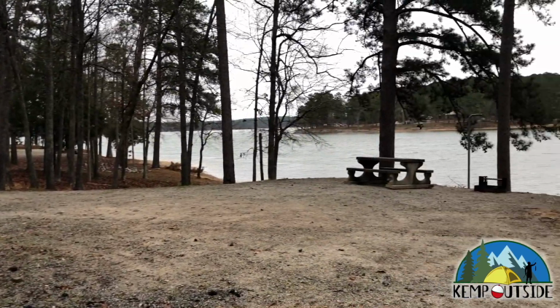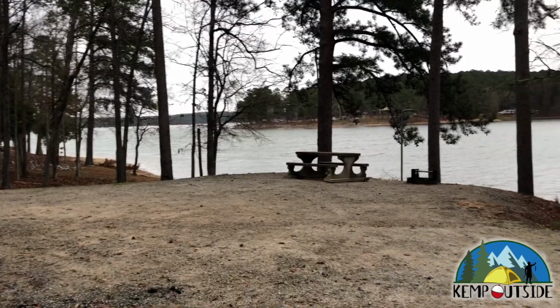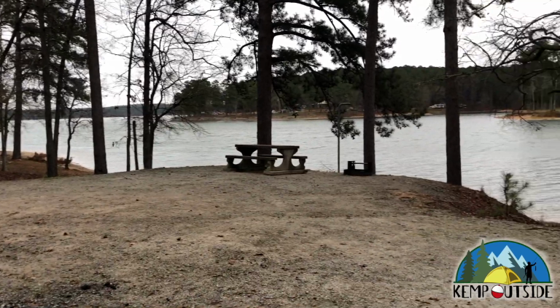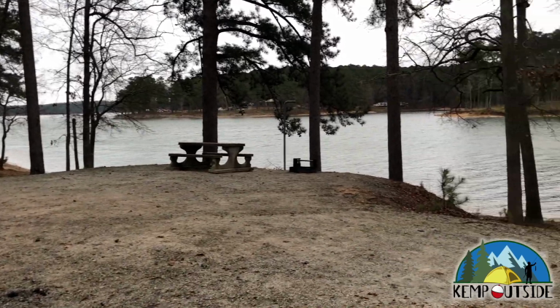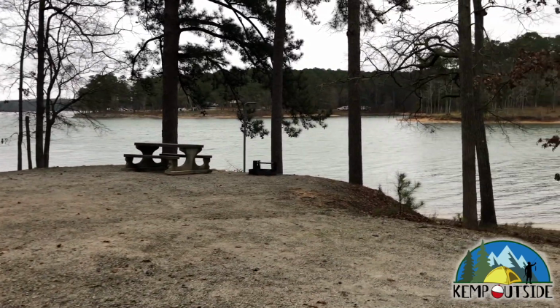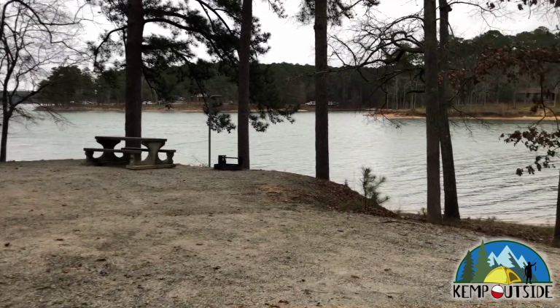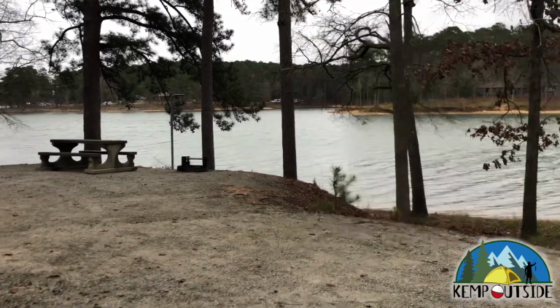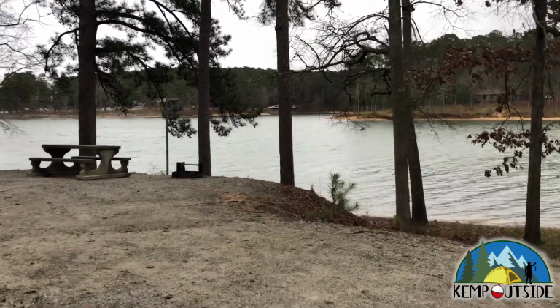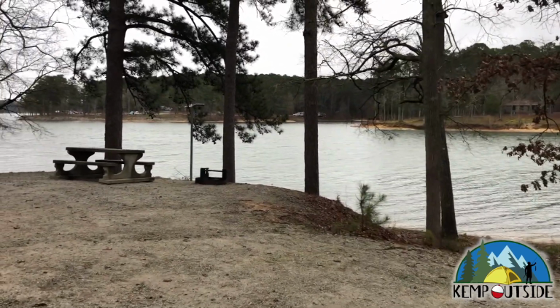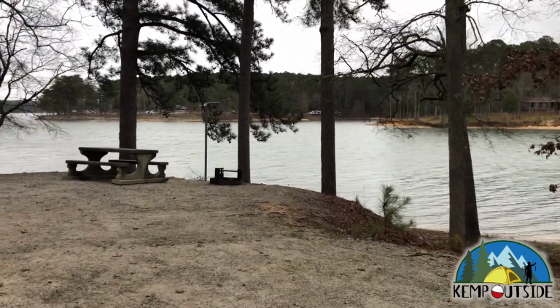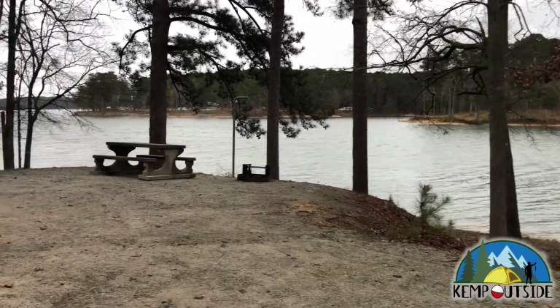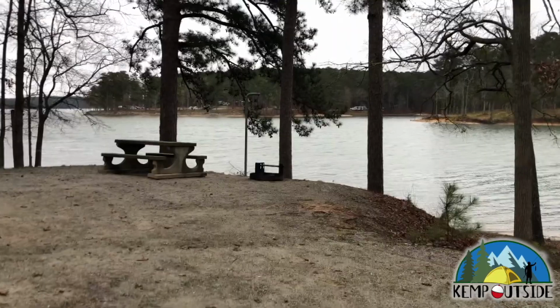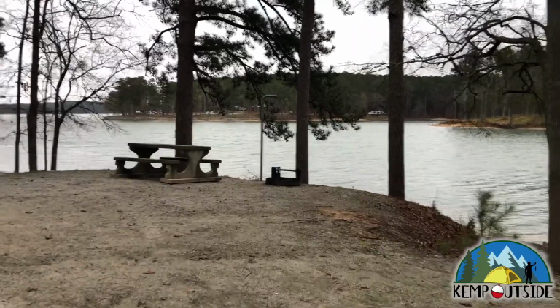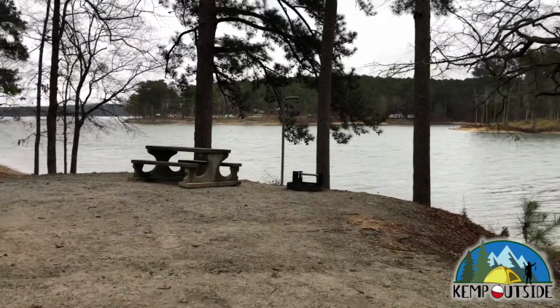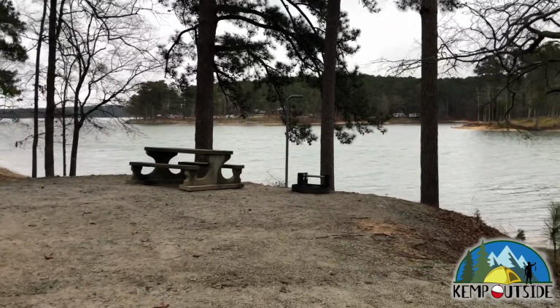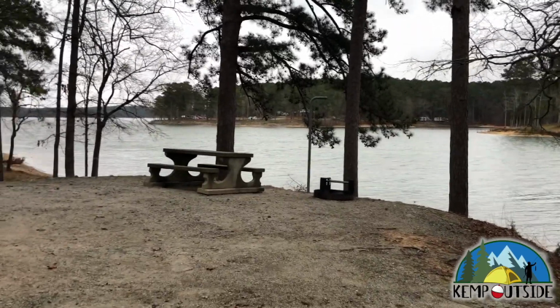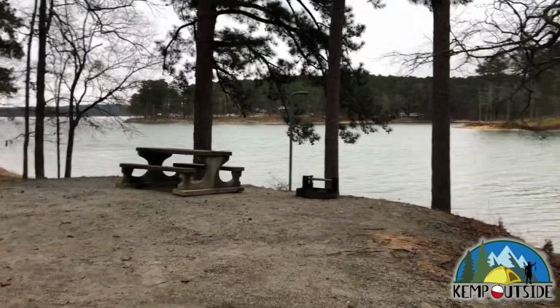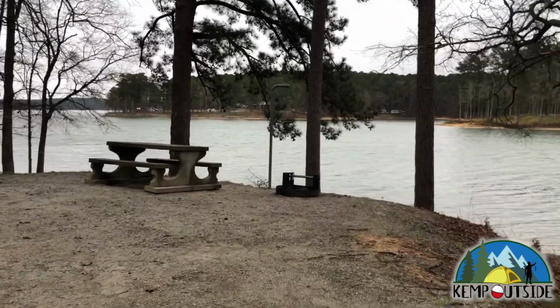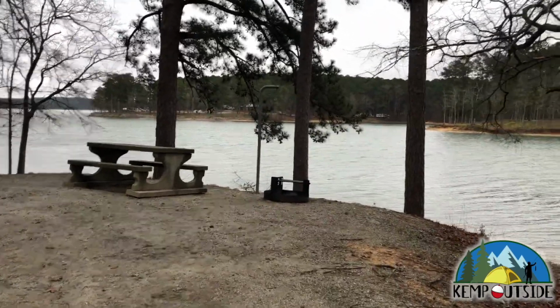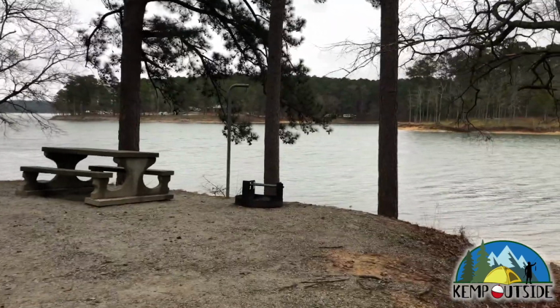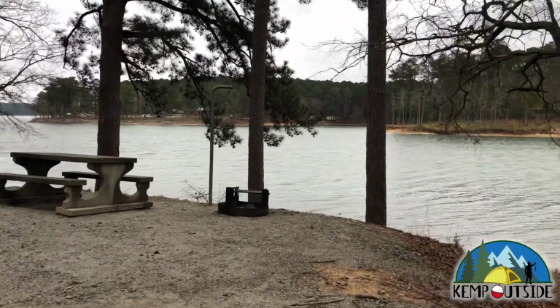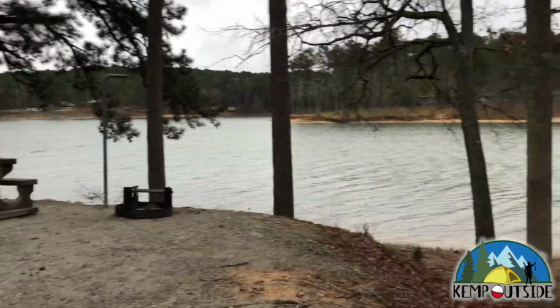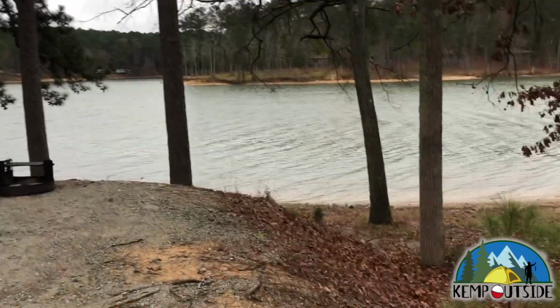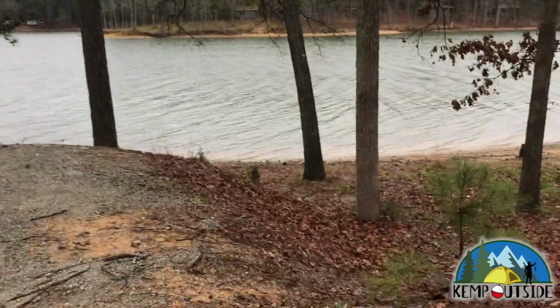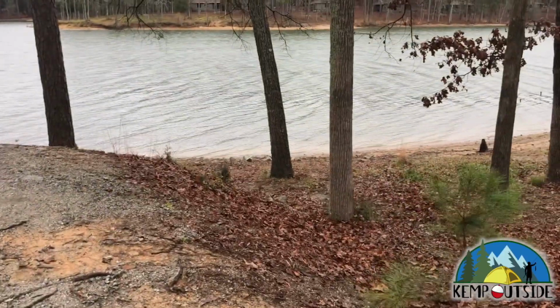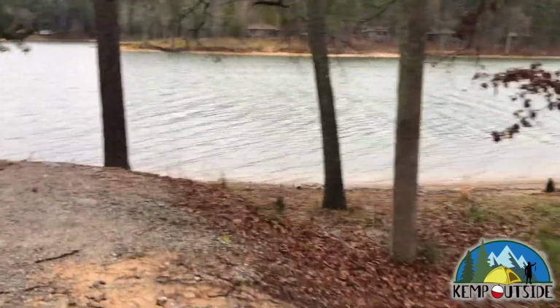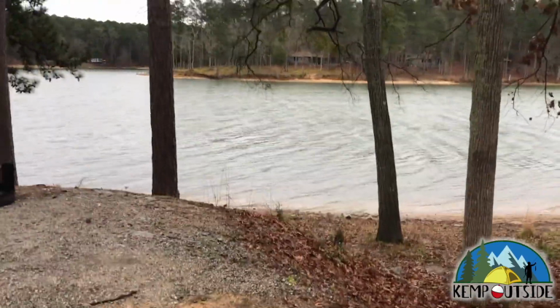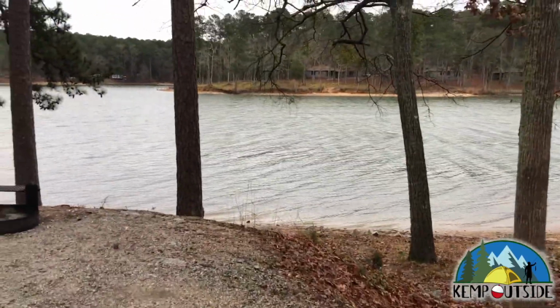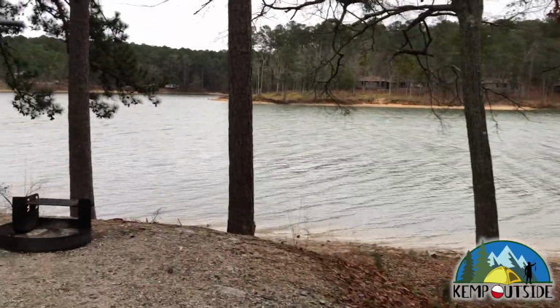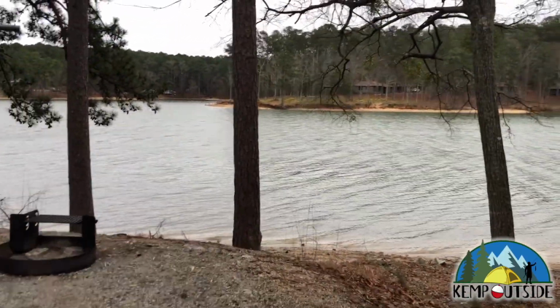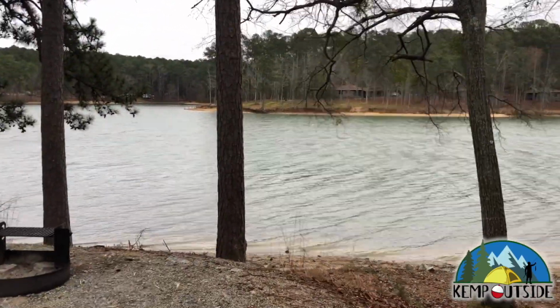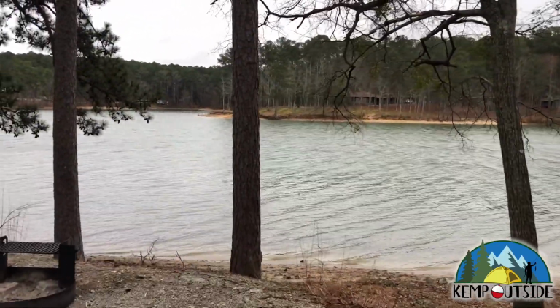As we make our way into the site, you can see that the site does sit off the water a little bit elevation-wise, but it does have a nice sandy beach down below the site. It's great for beaching a boat if you bring one, or for playing in the water a little bit.